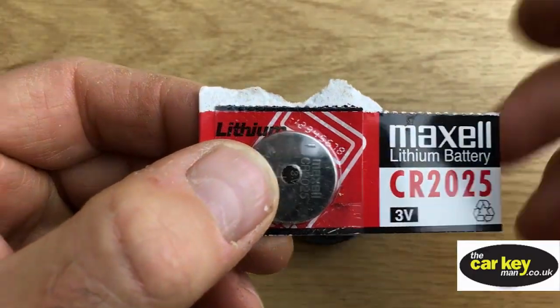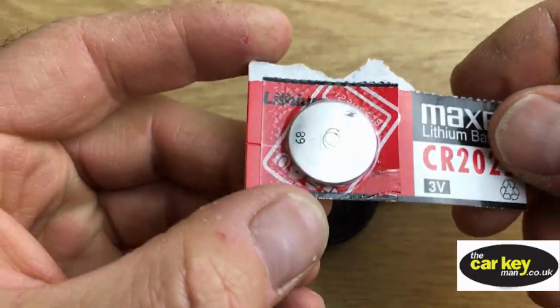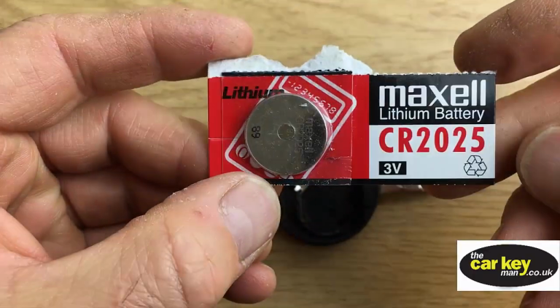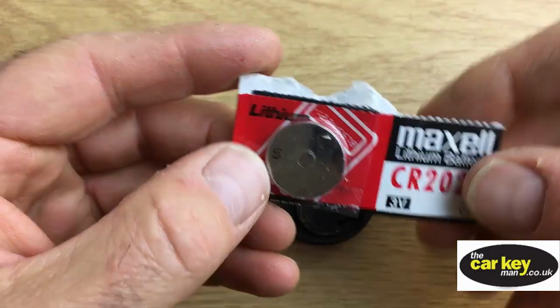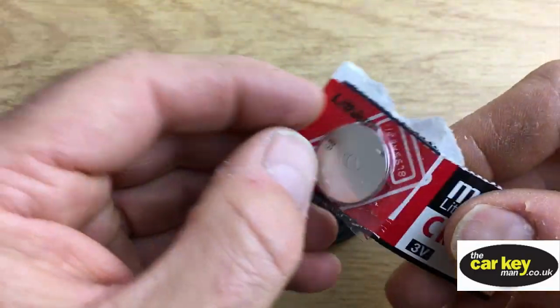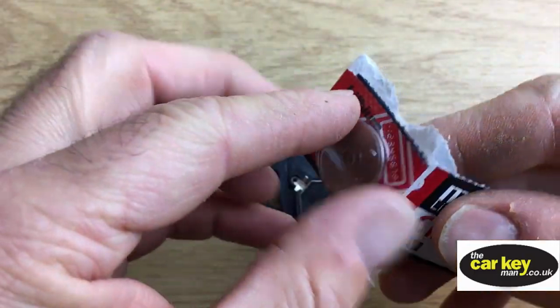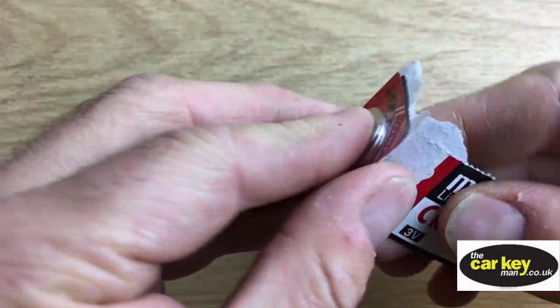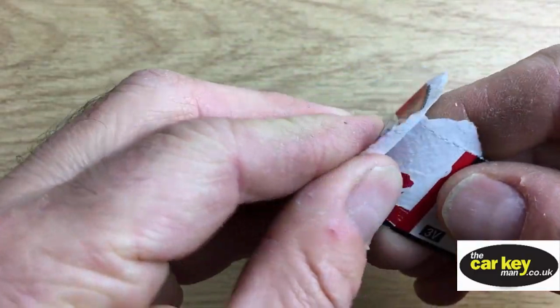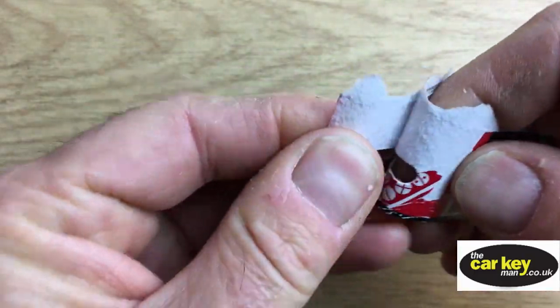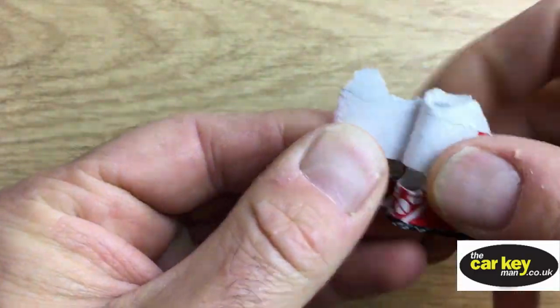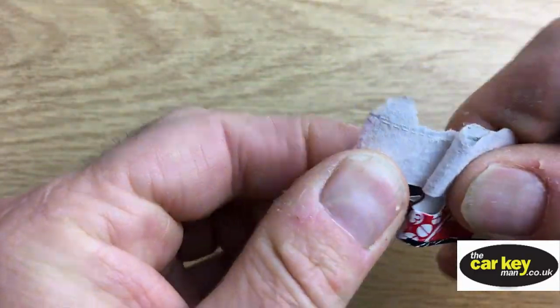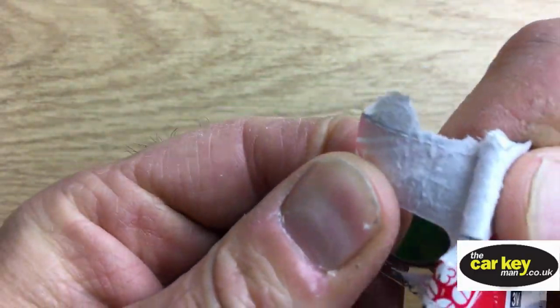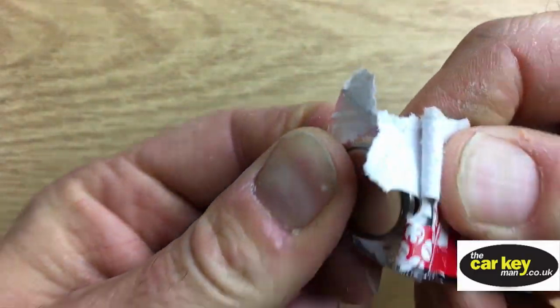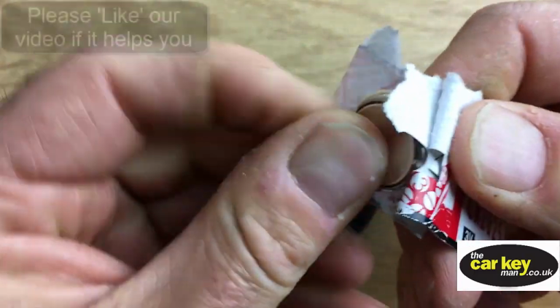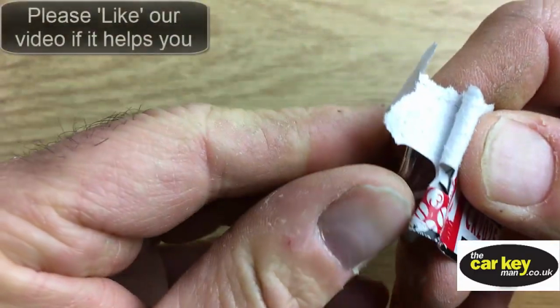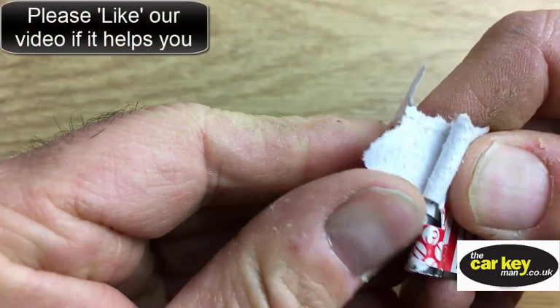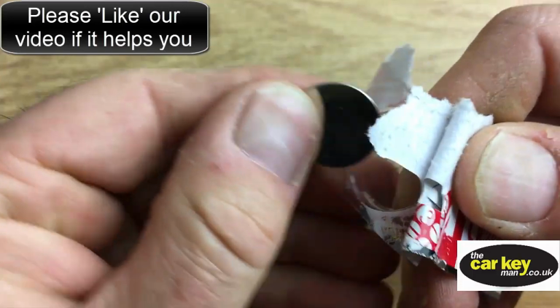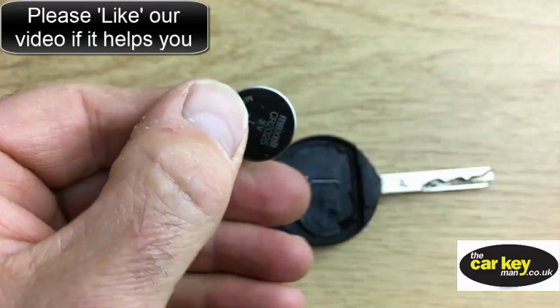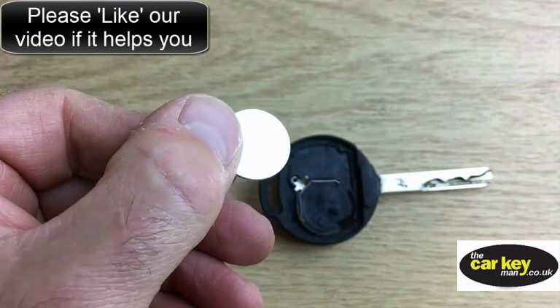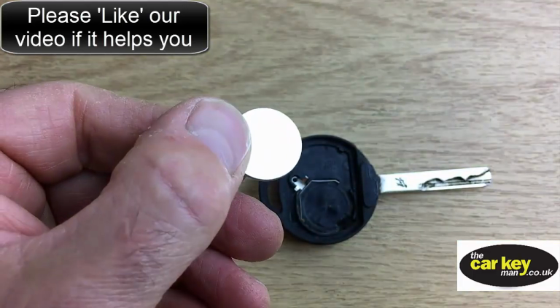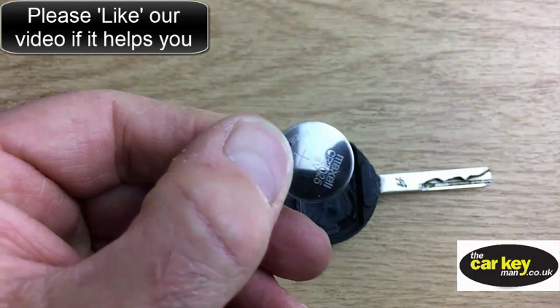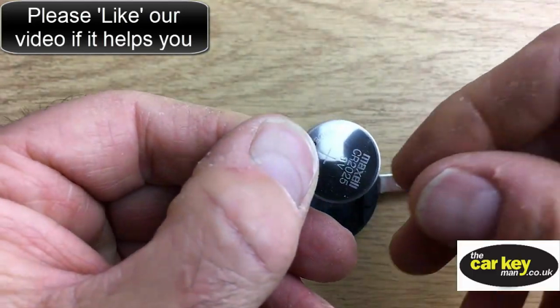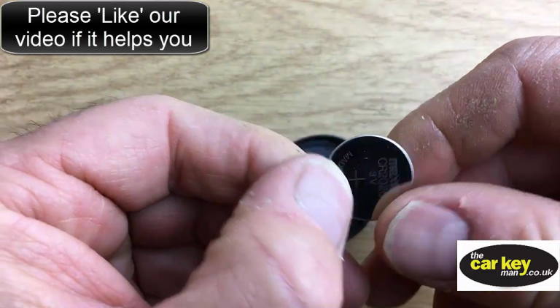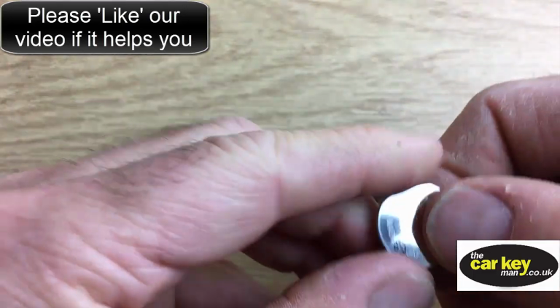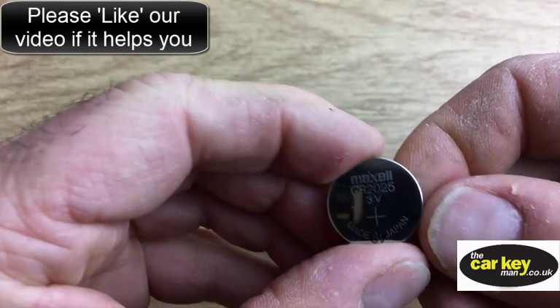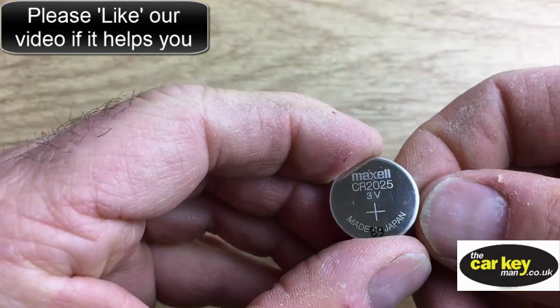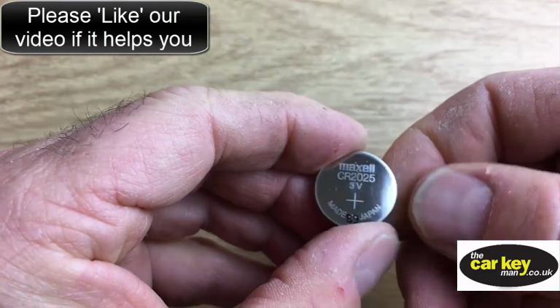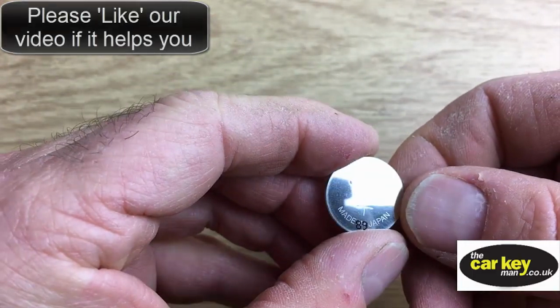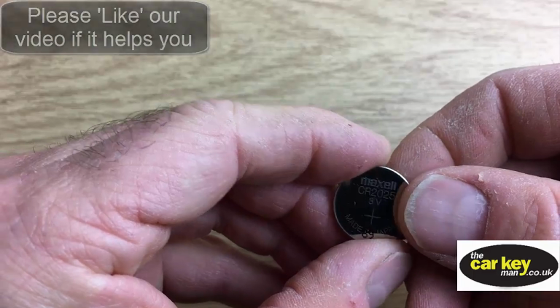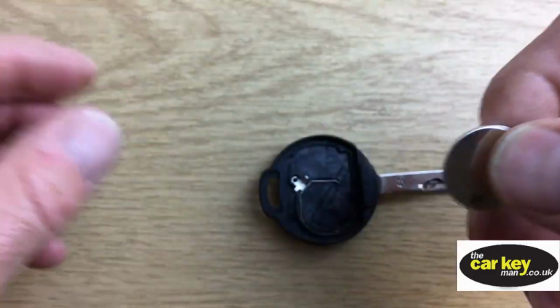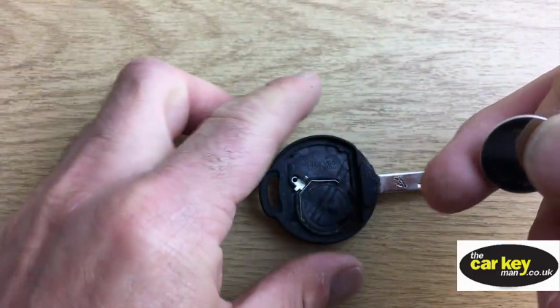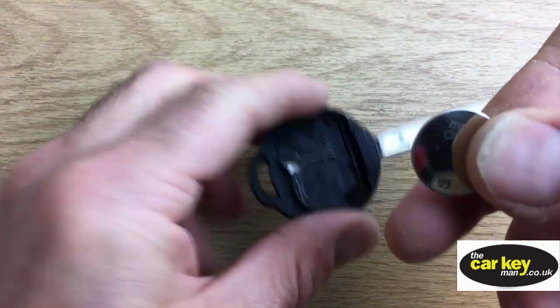We've got a MaxL here, or you can use Duracell, Sony, or Panasonic — something with a proper brand on it. Not unbranded or something really cheap, as it's just going to cause you problems.